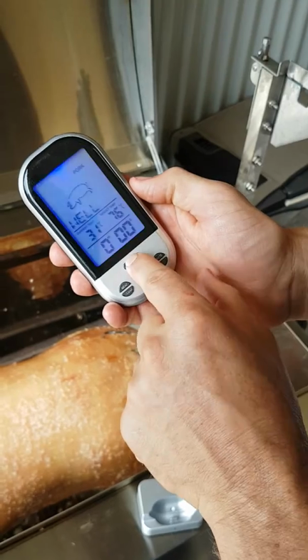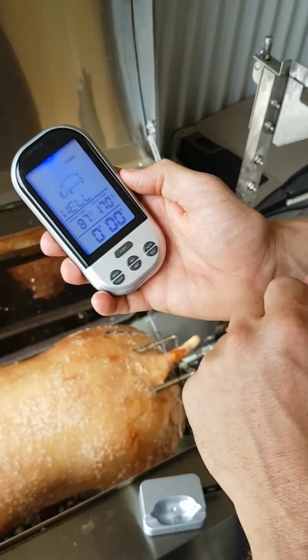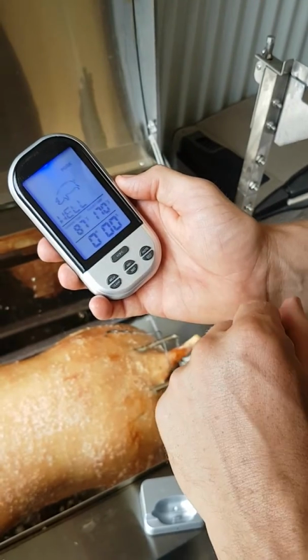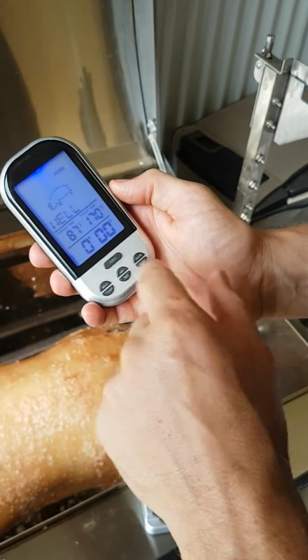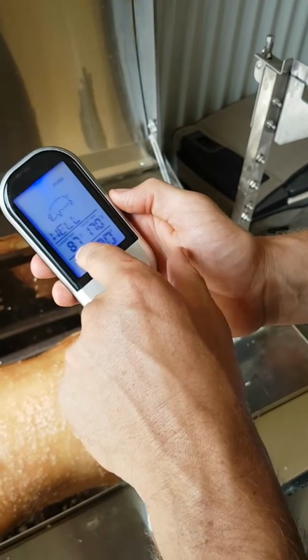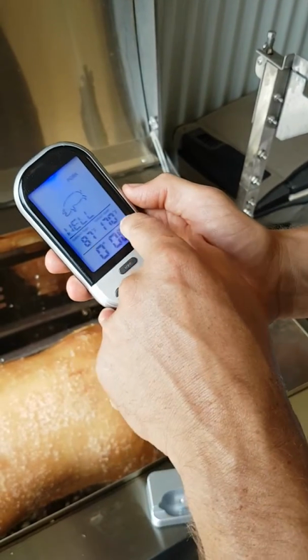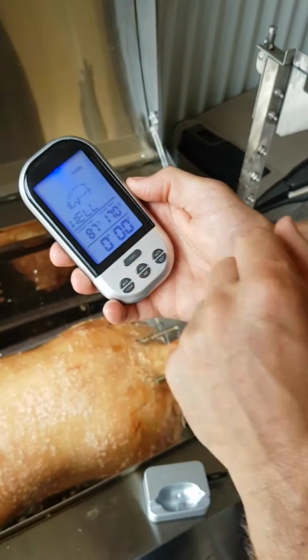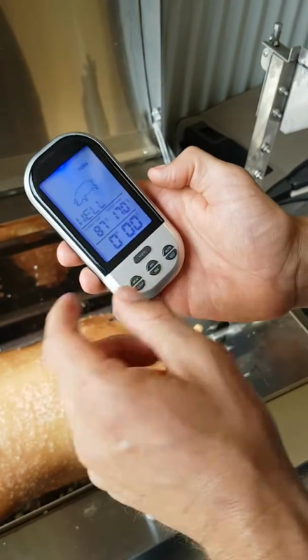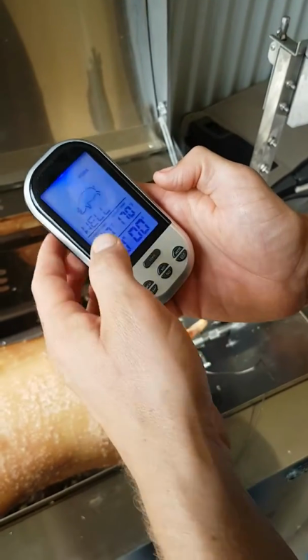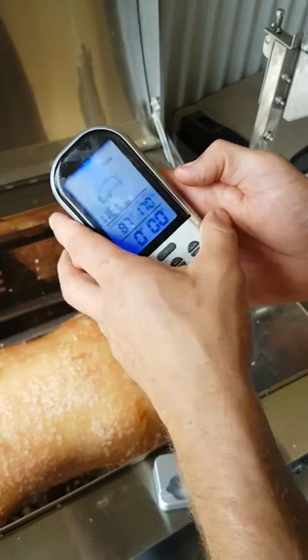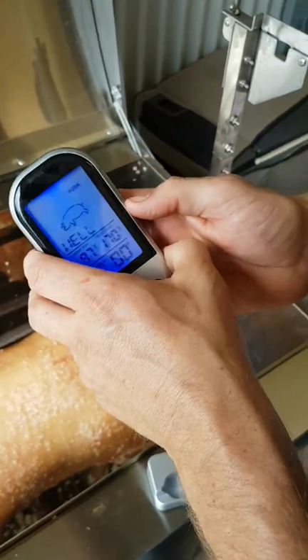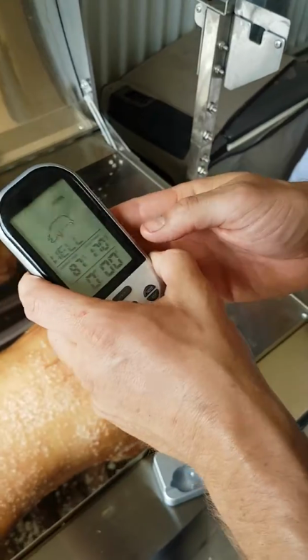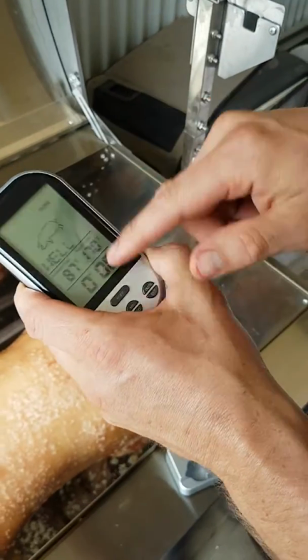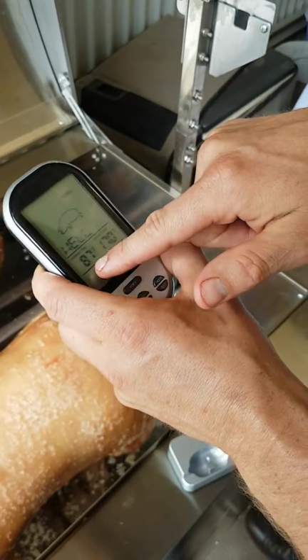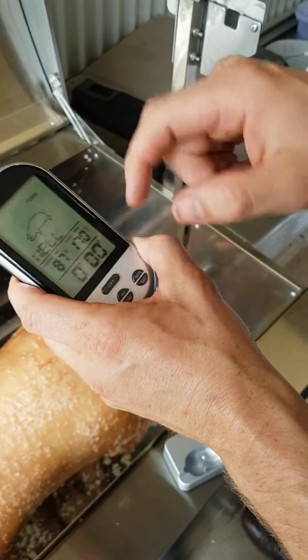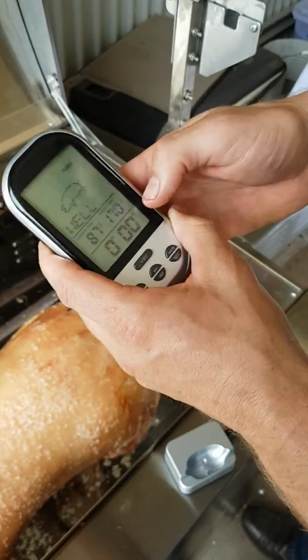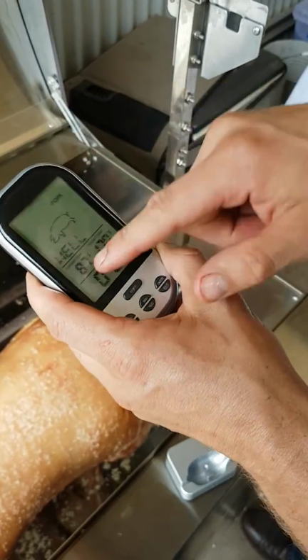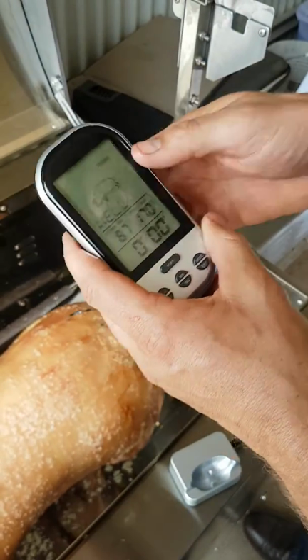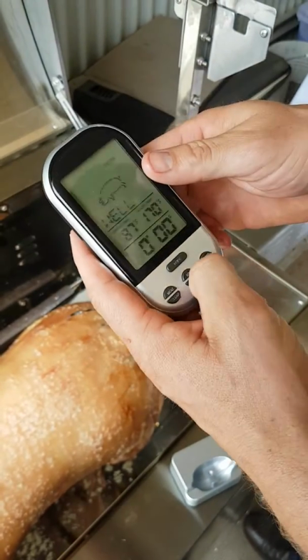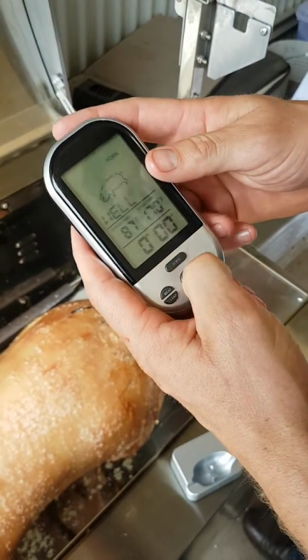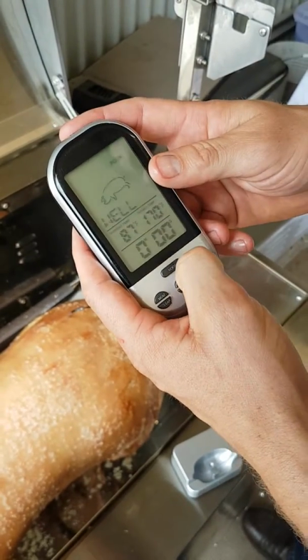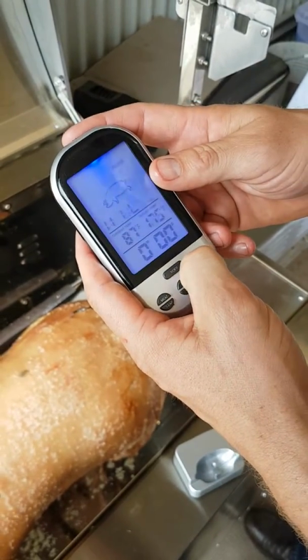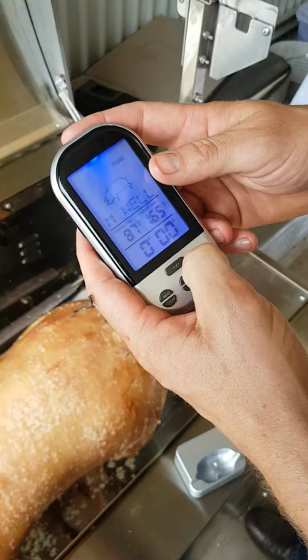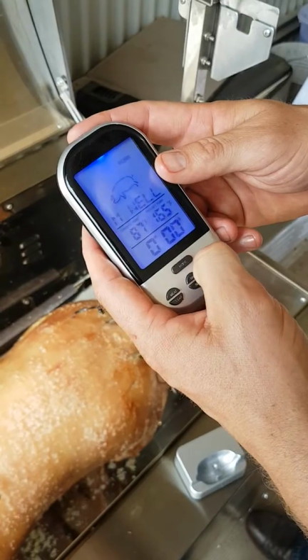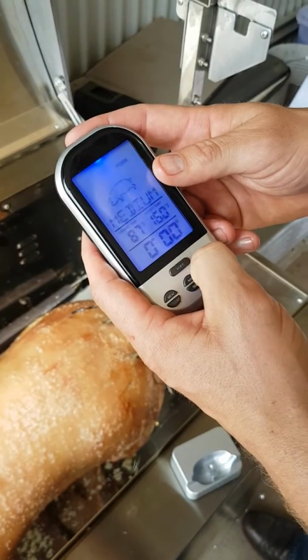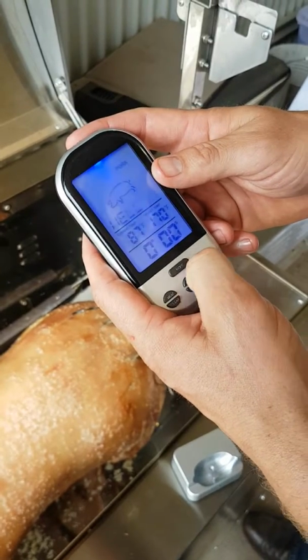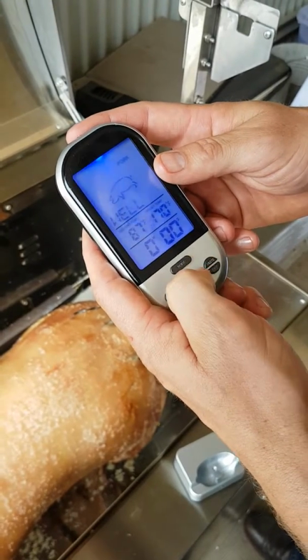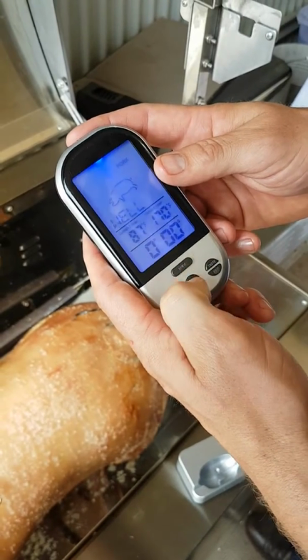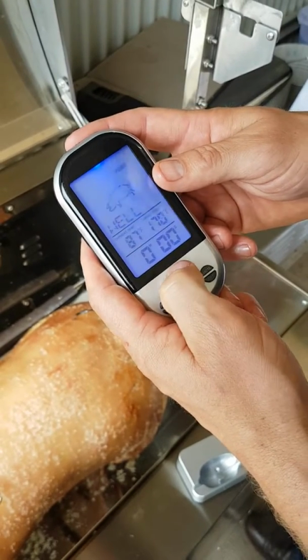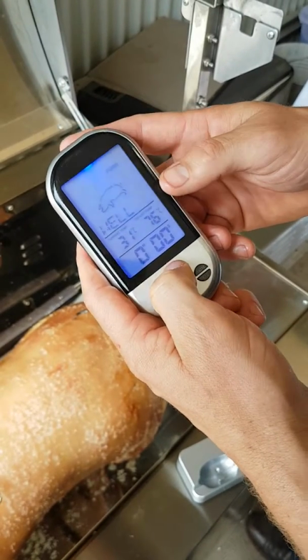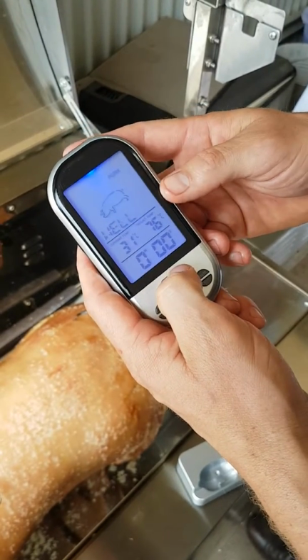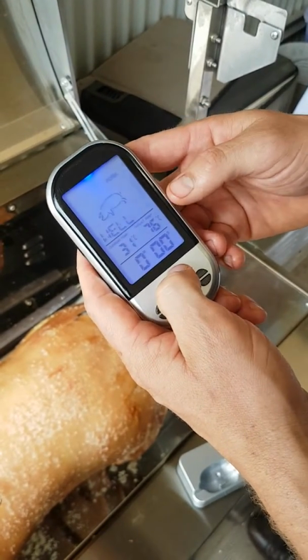If you press mode, you can change to Fahrenheit. Now that we've taken that, we know it's 87 — that's 87°F or 31 degrees Celsius.